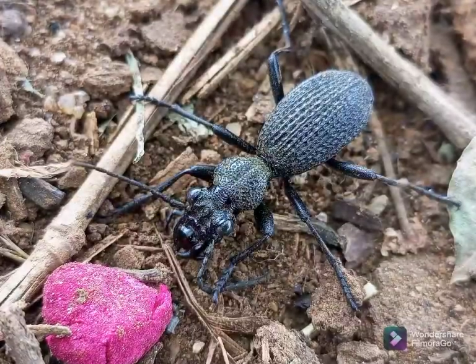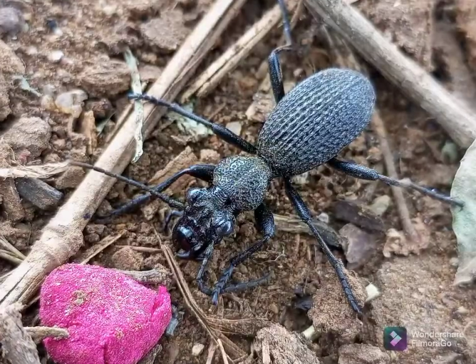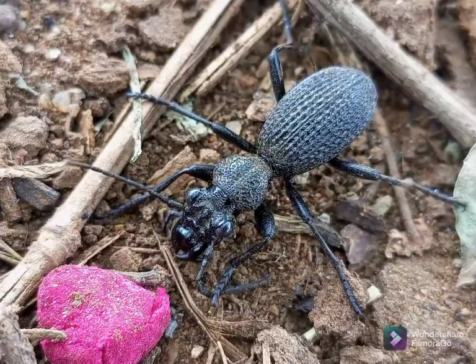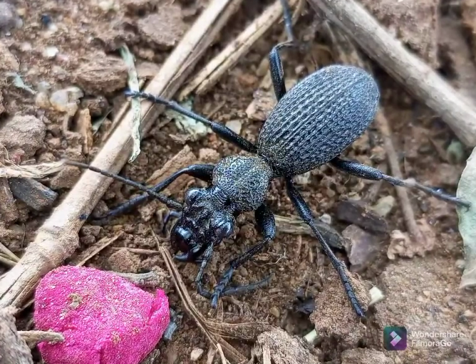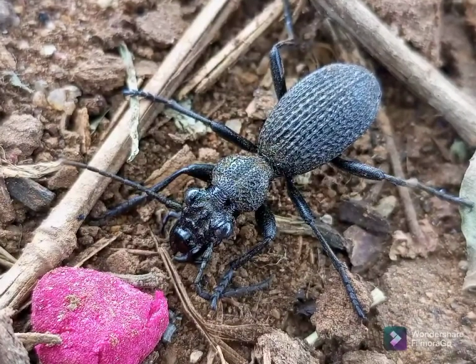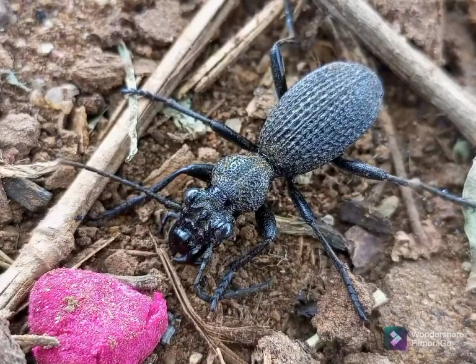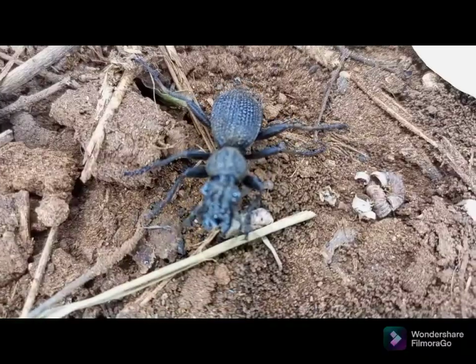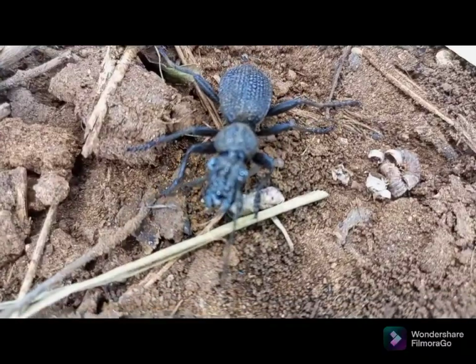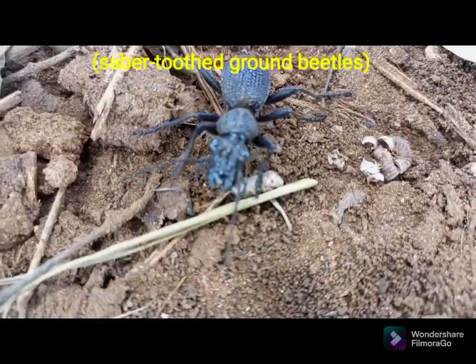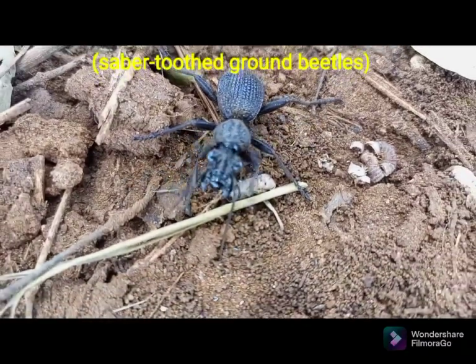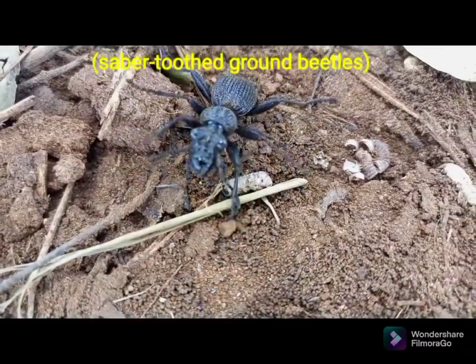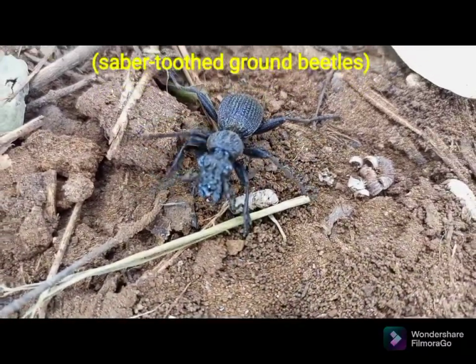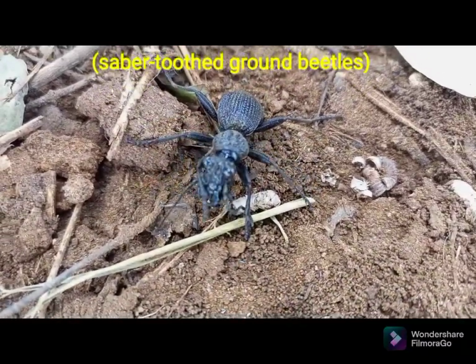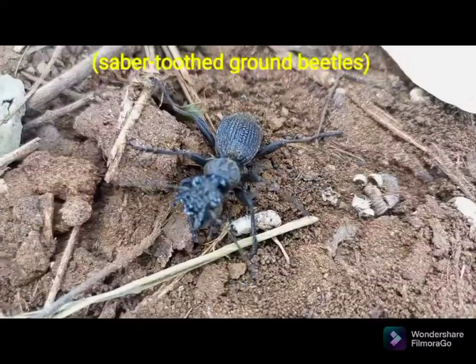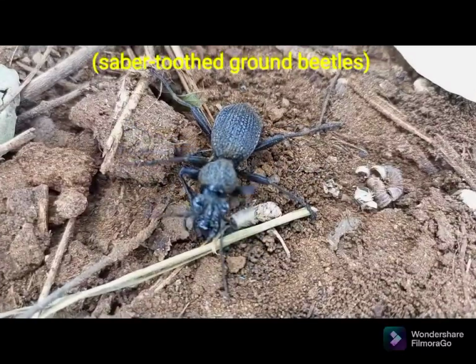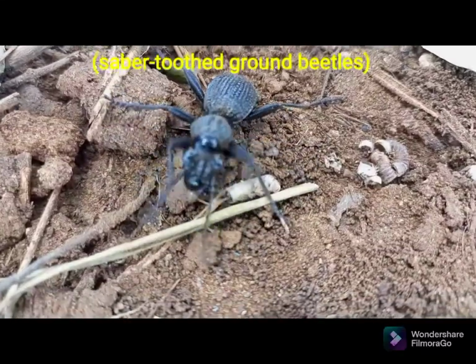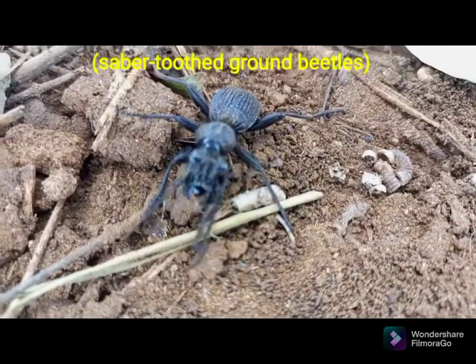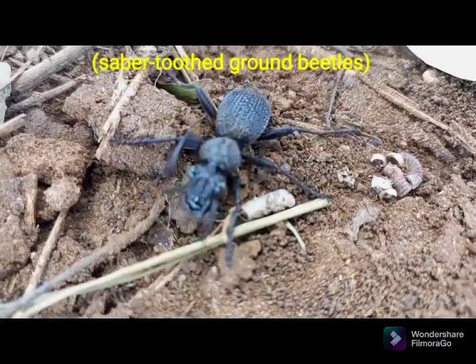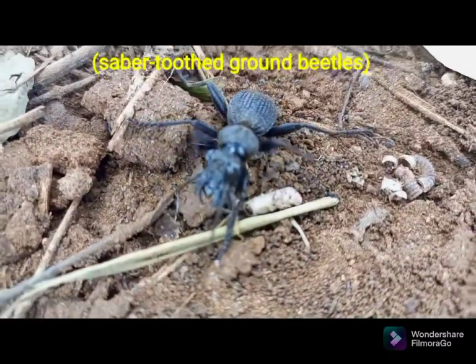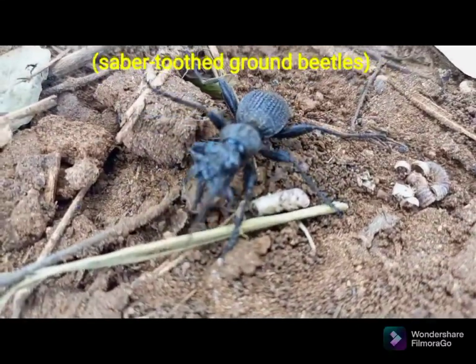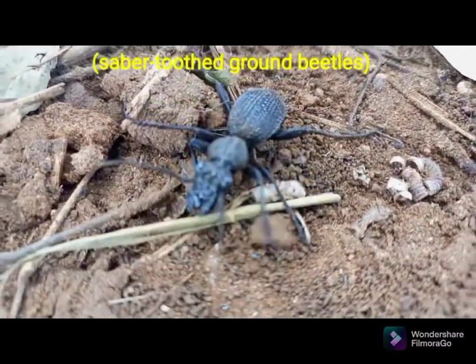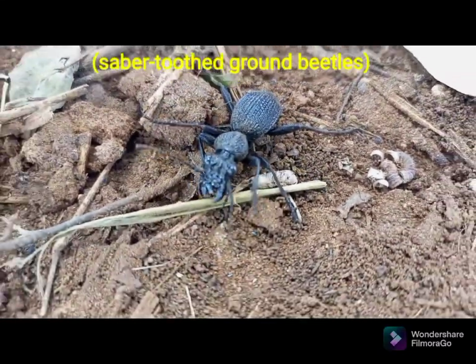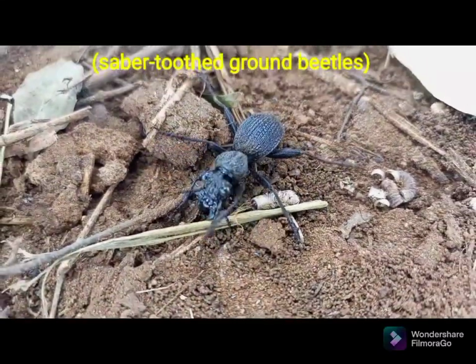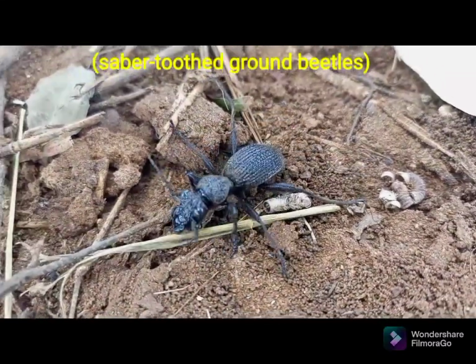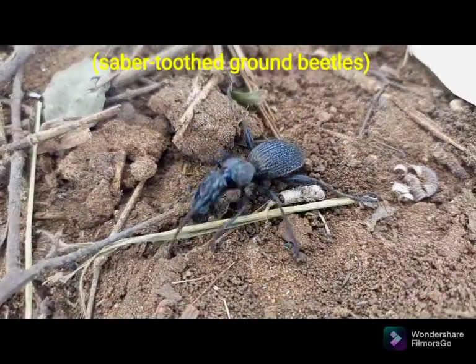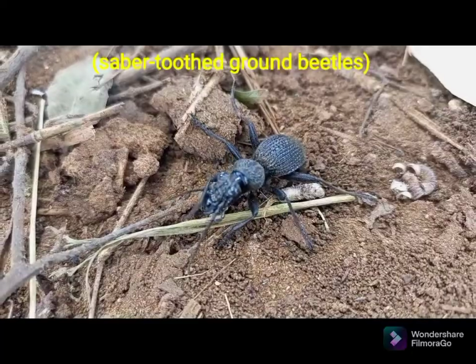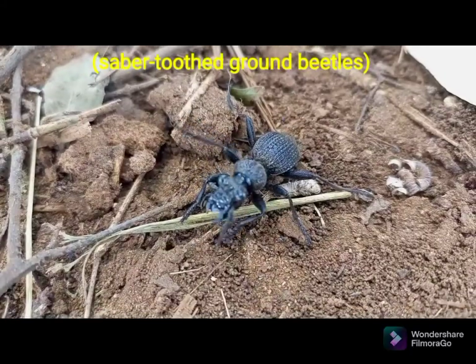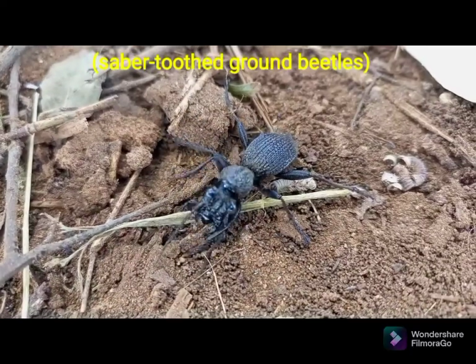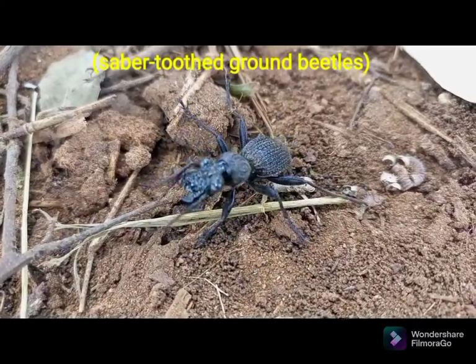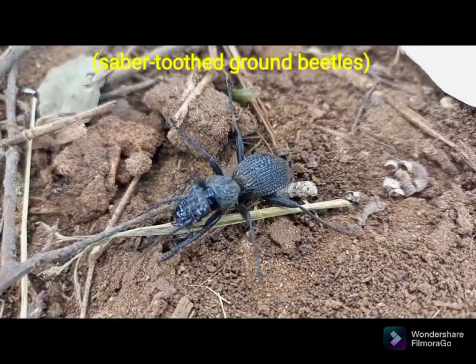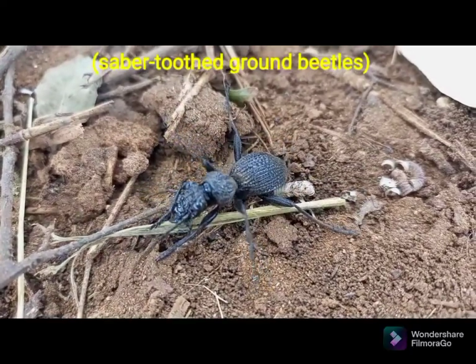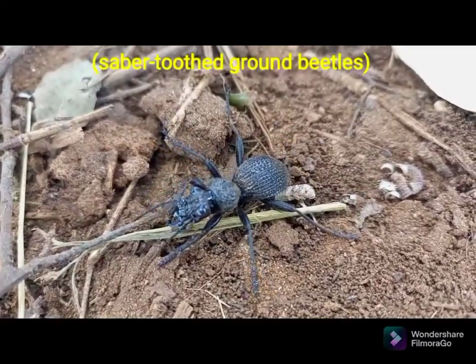Anthia, common name Sabah toothed ground beetles, is a genus of the ground beetles, family Carabidae.